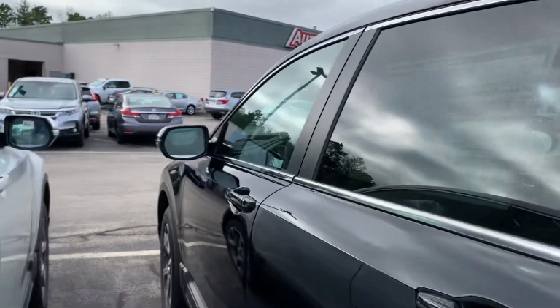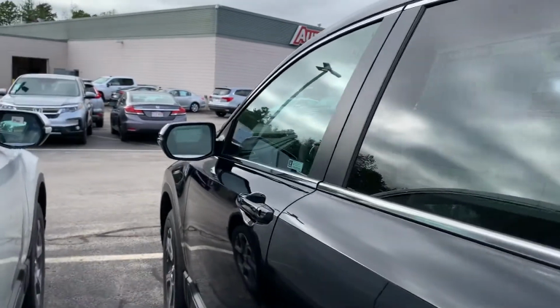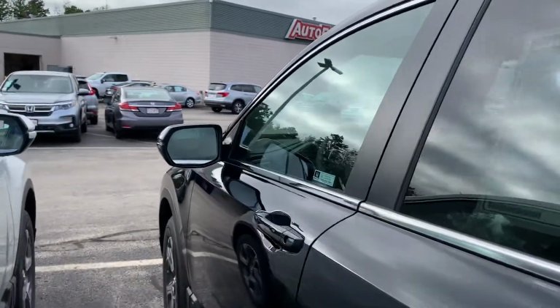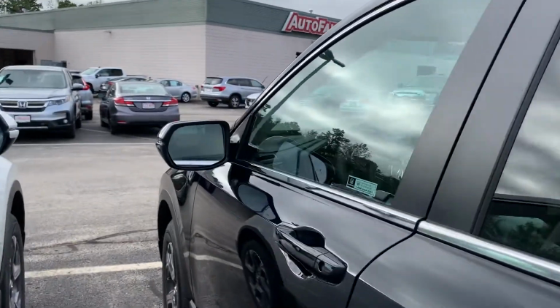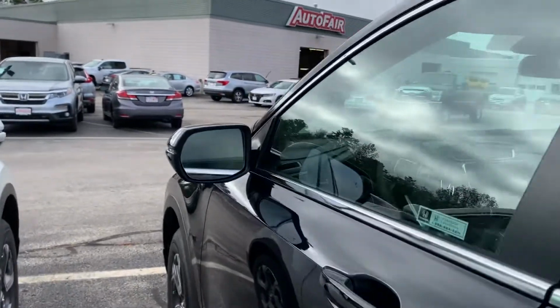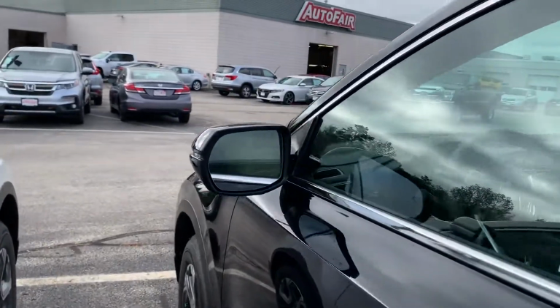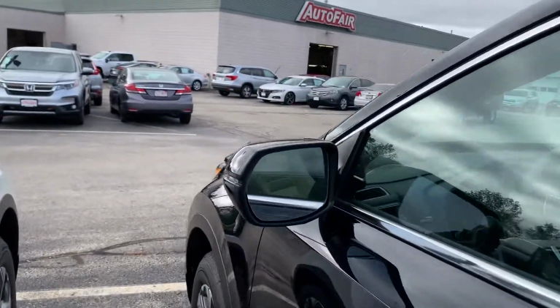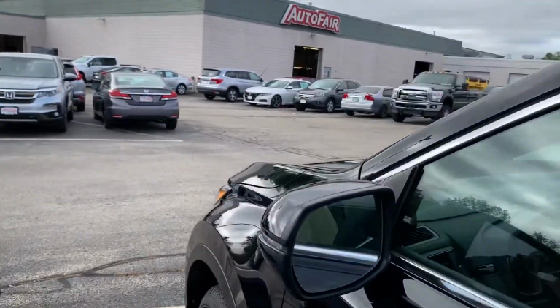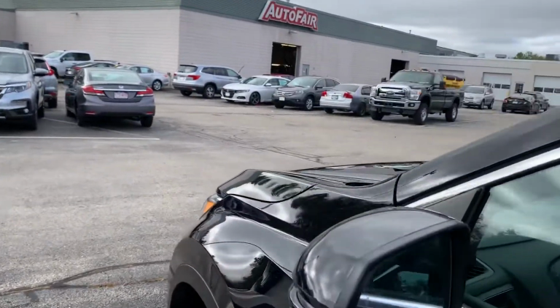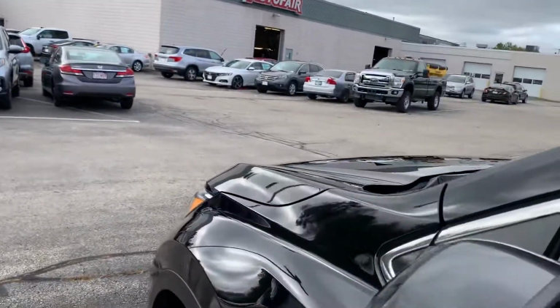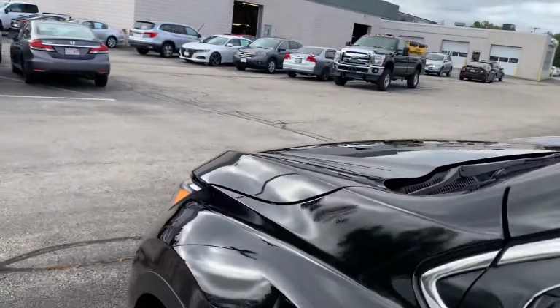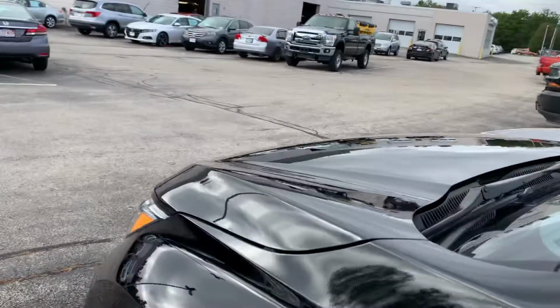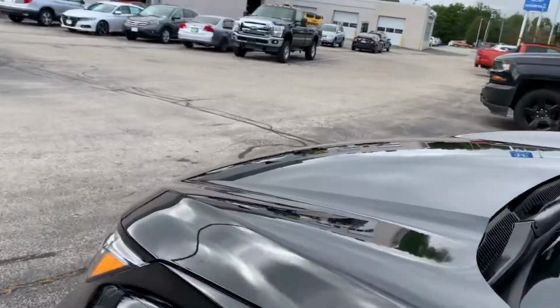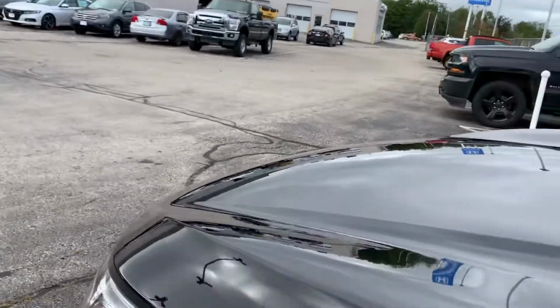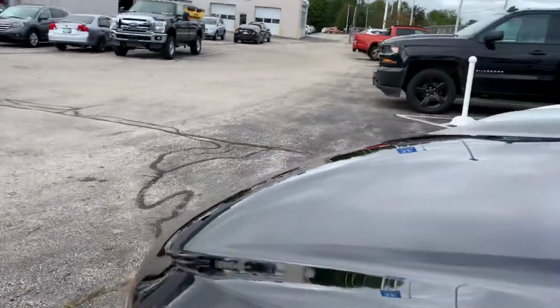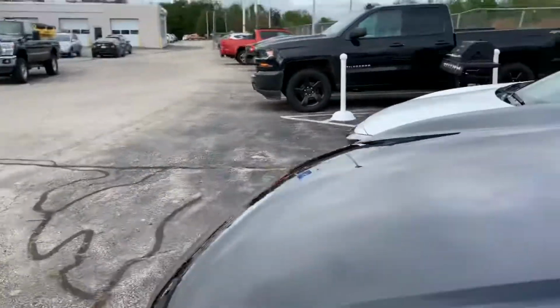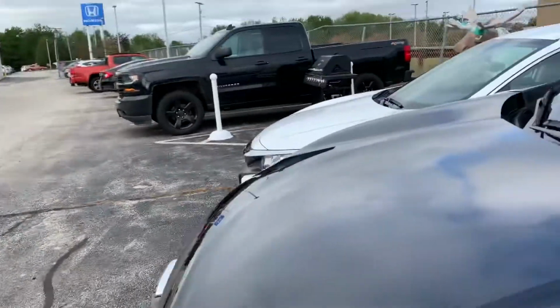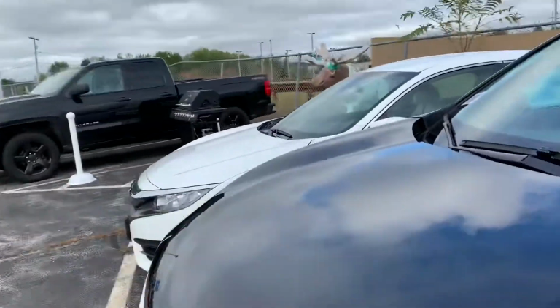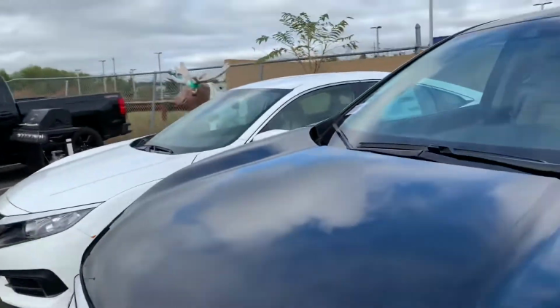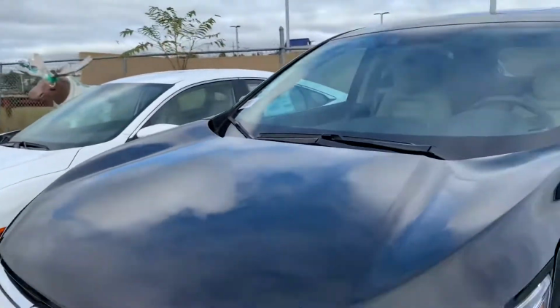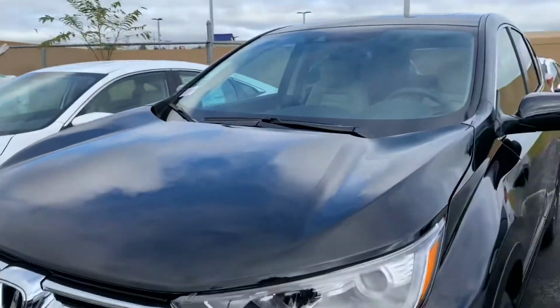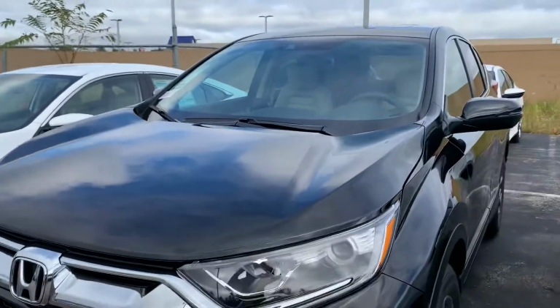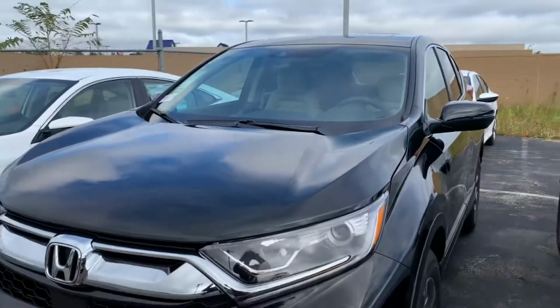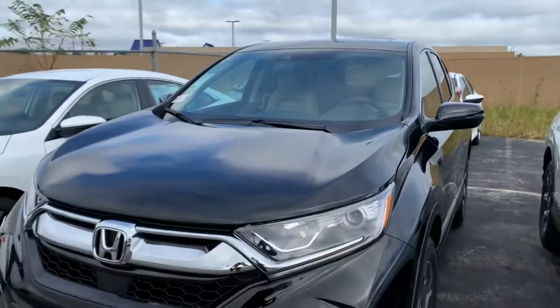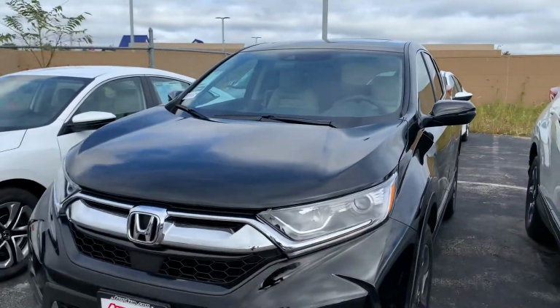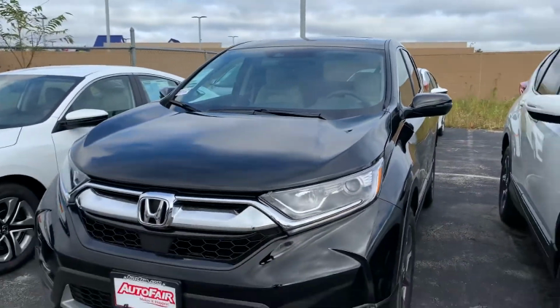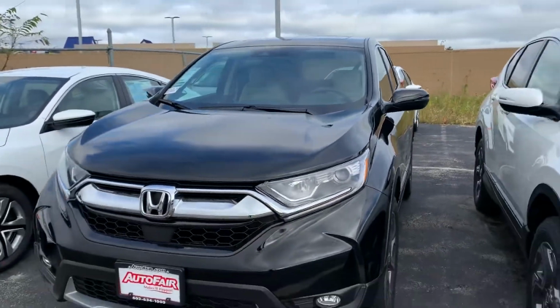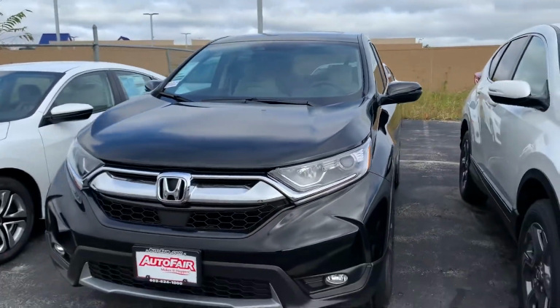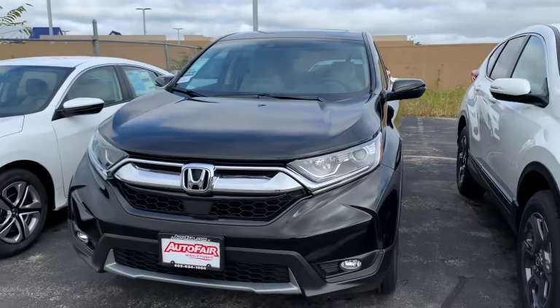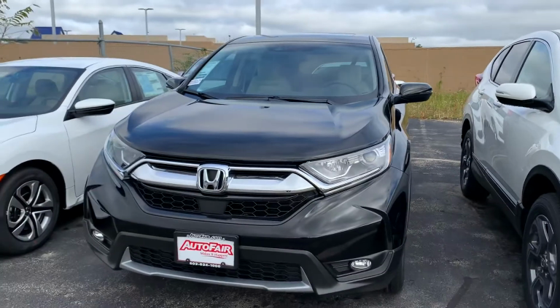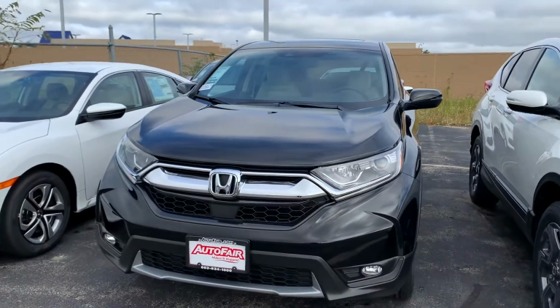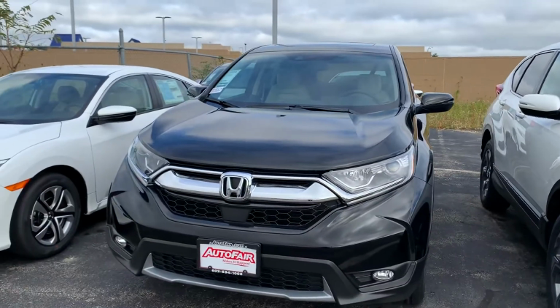Feel free to give me a call at 603-494-7742 to schedule time to come in and take this for a test drive. Thanks Jane, have a great day.